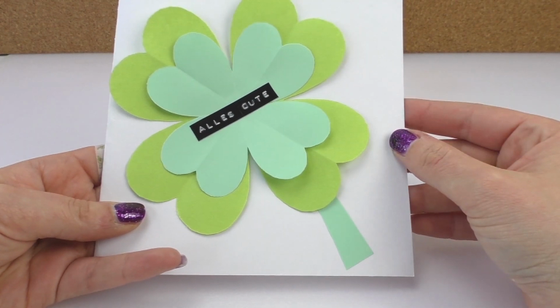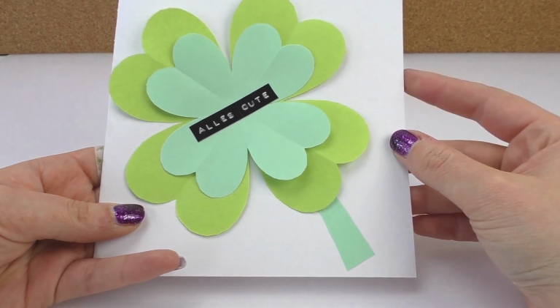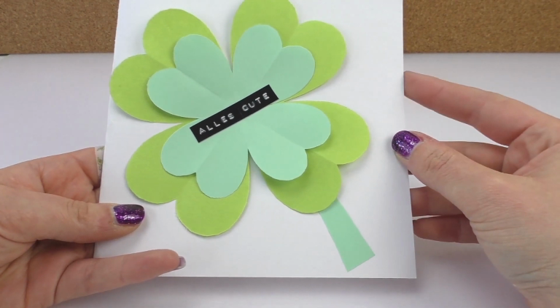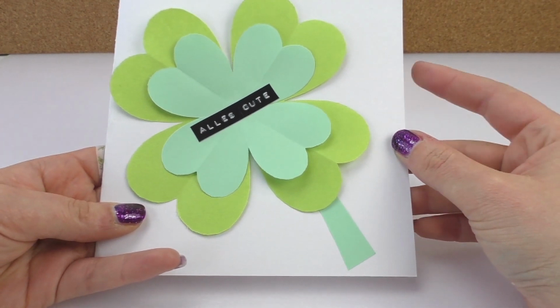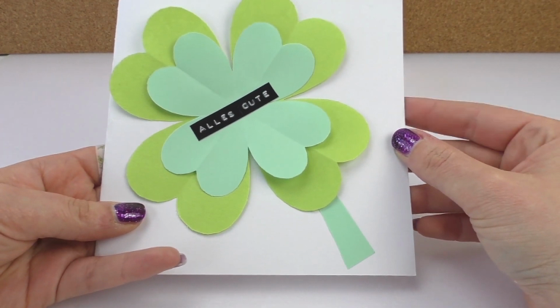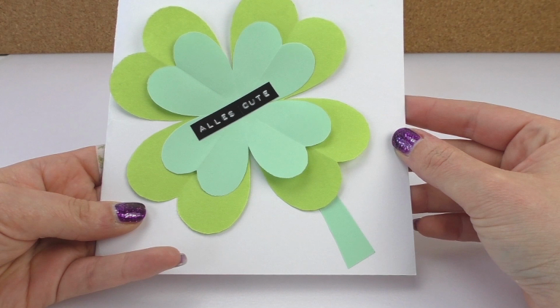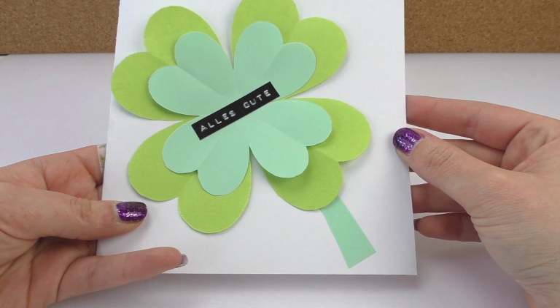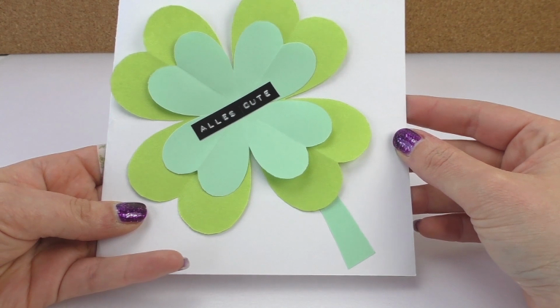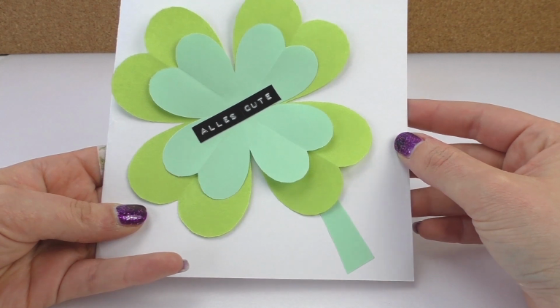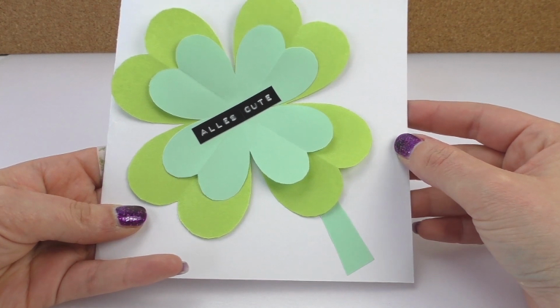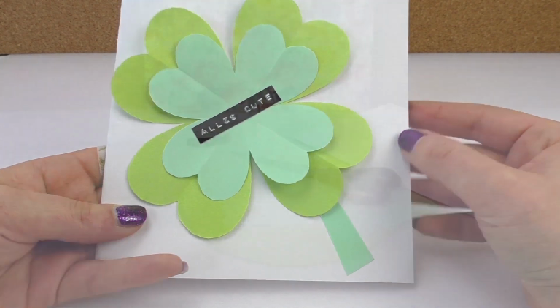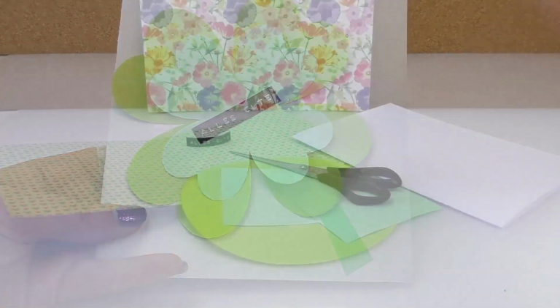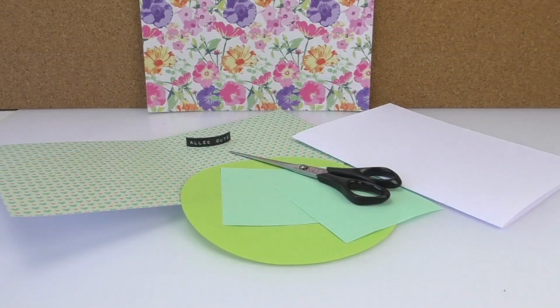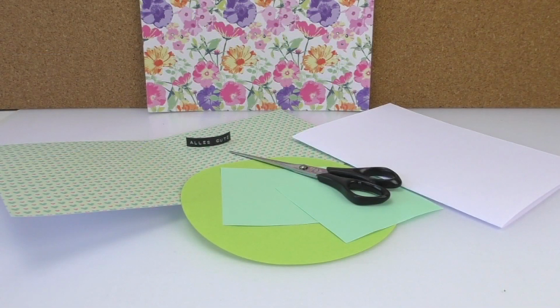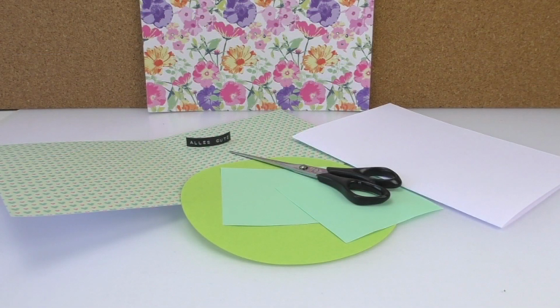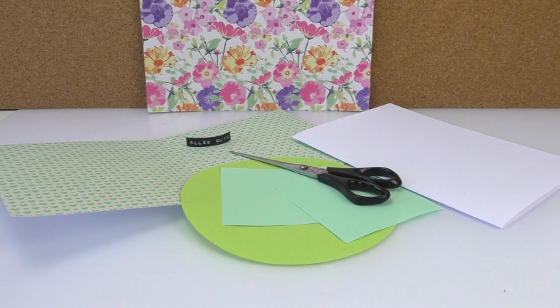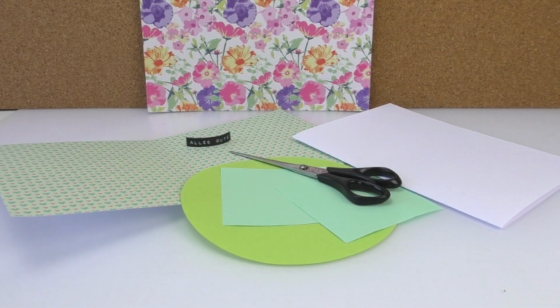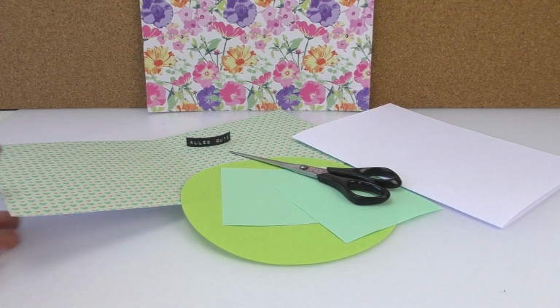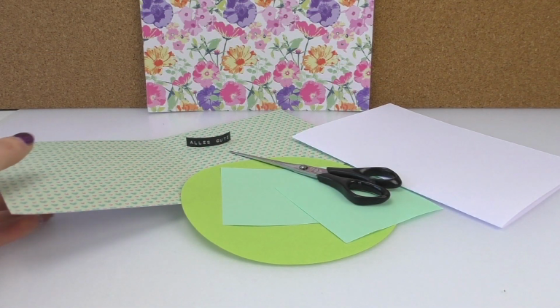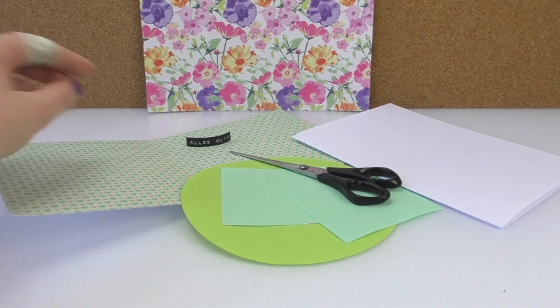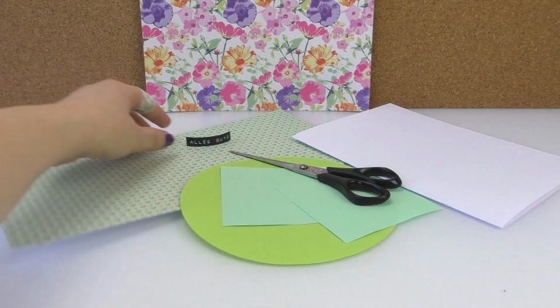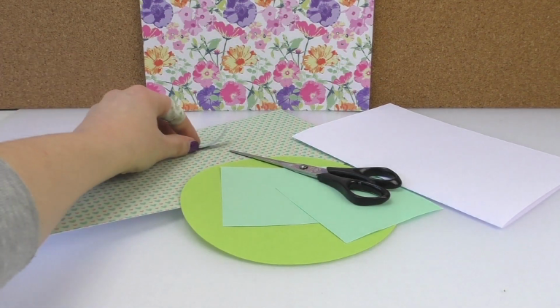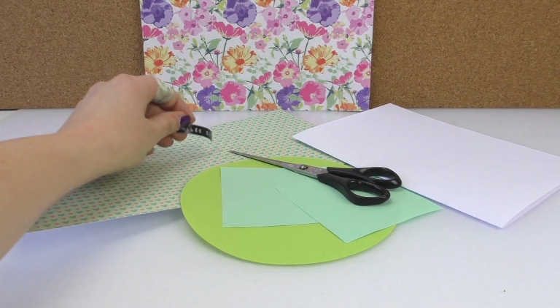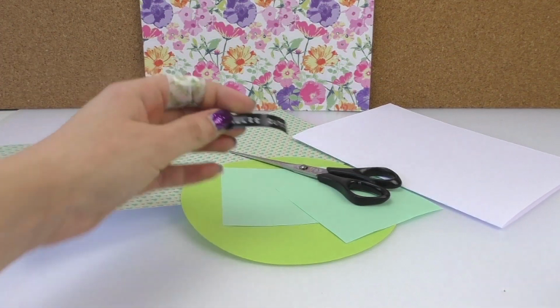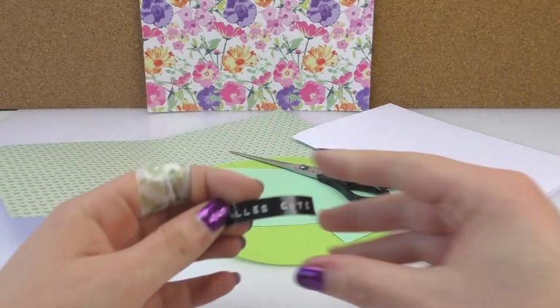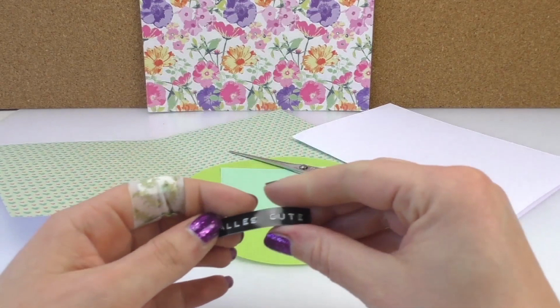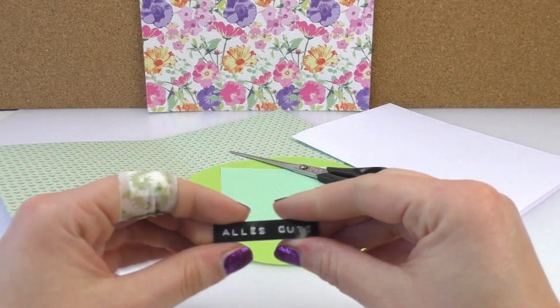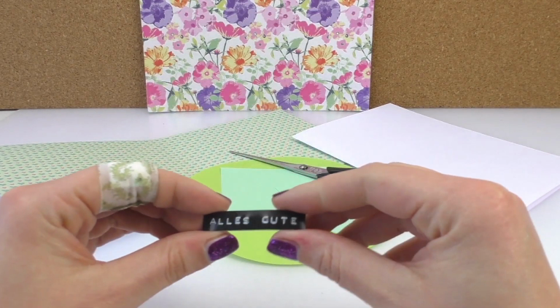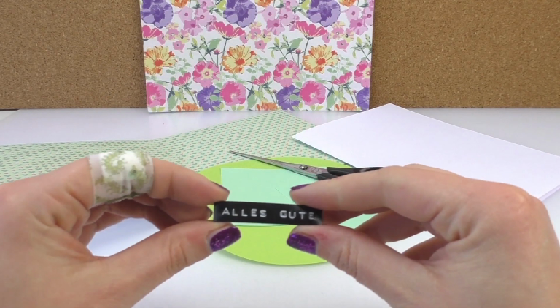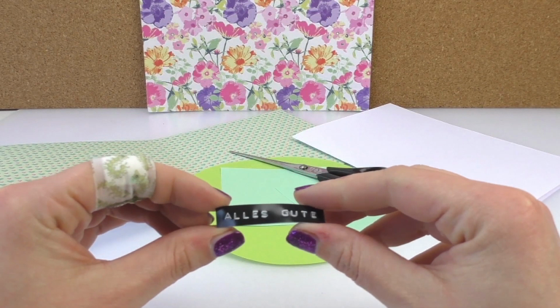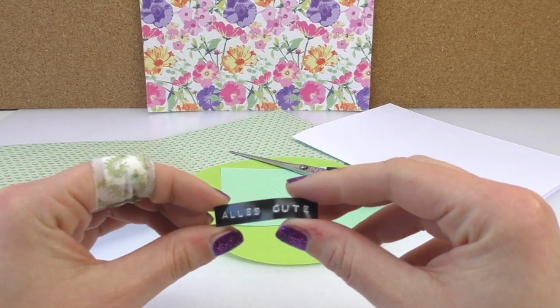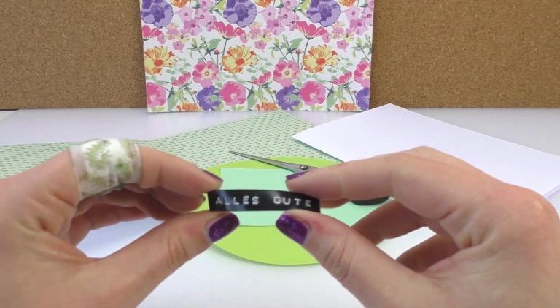You can make it as a card so you can write something on the back. I'll show you what we need. So we need the label here.